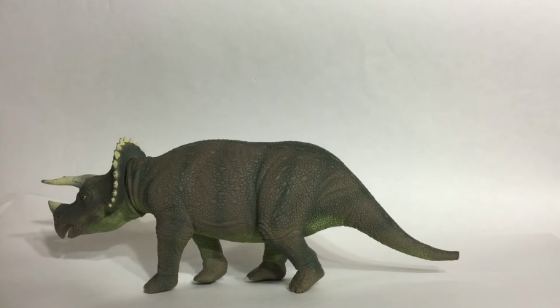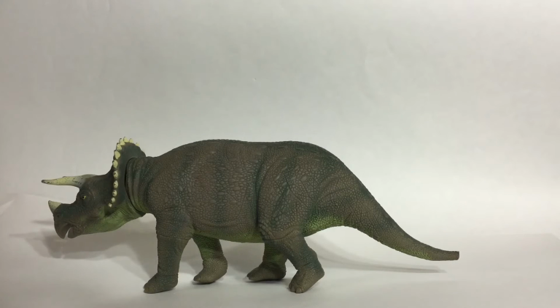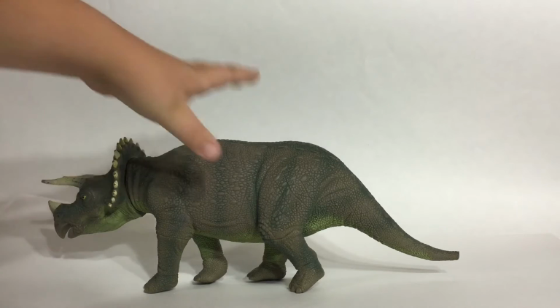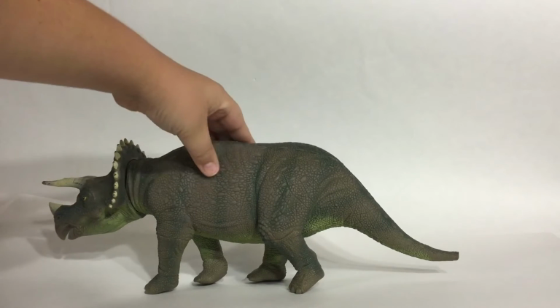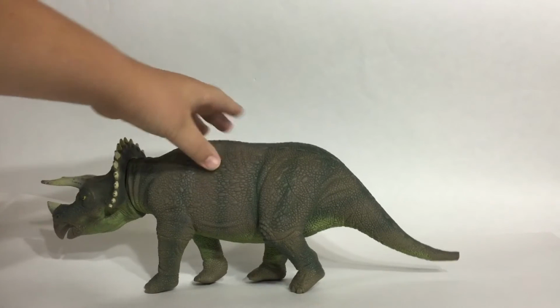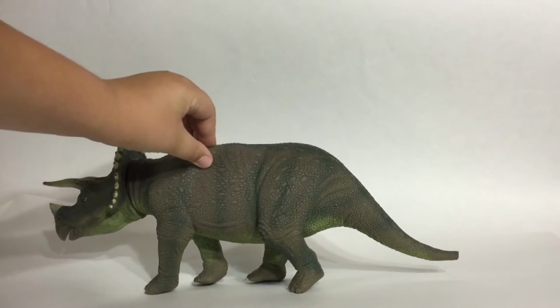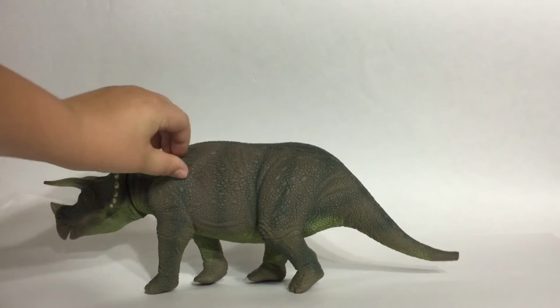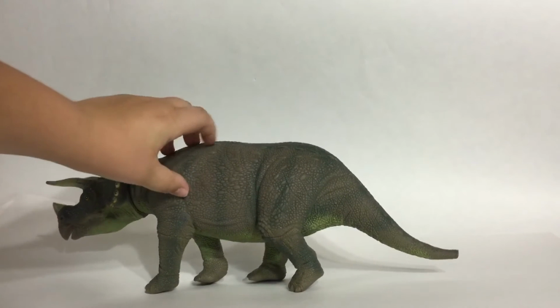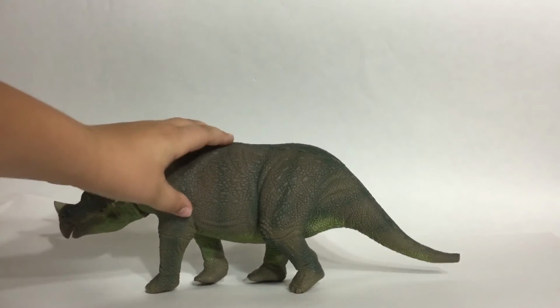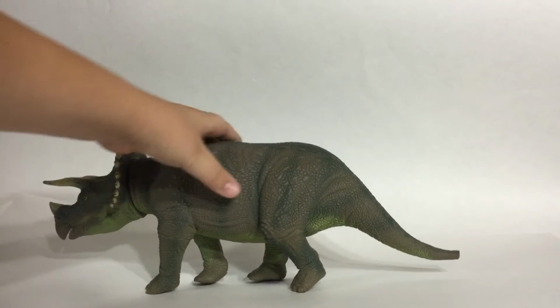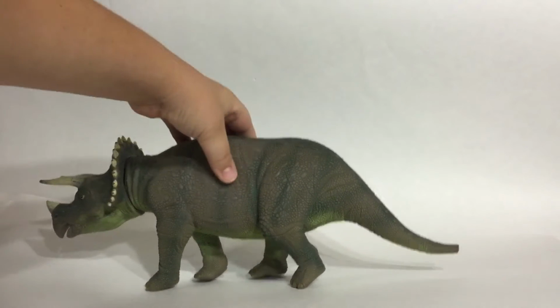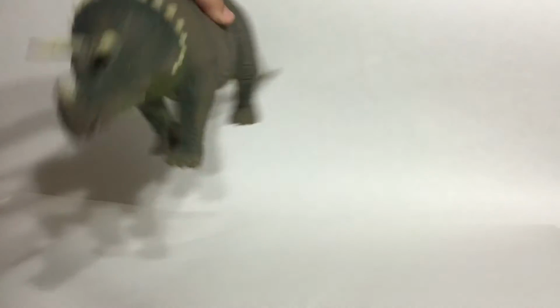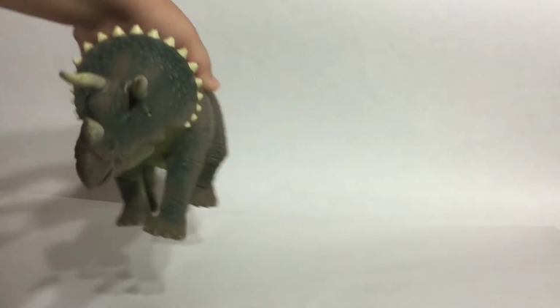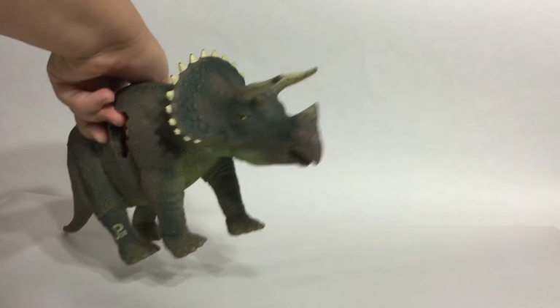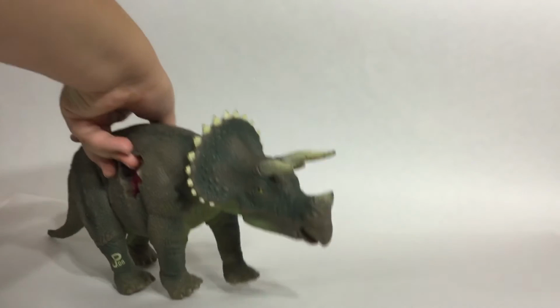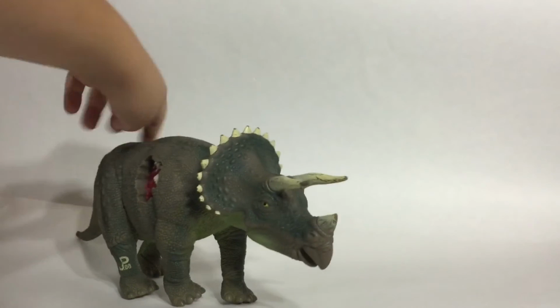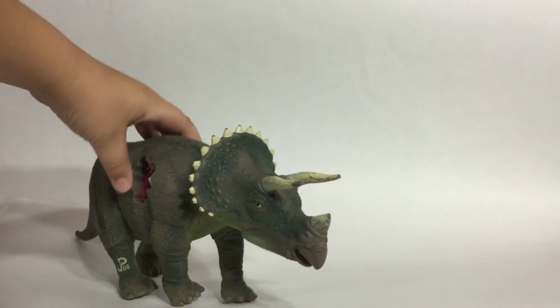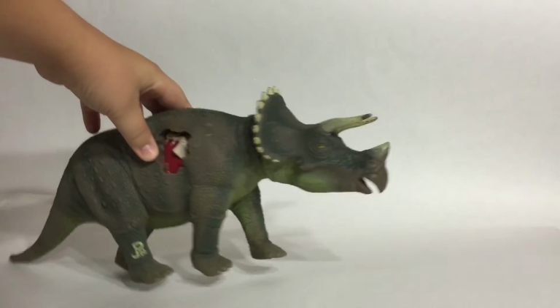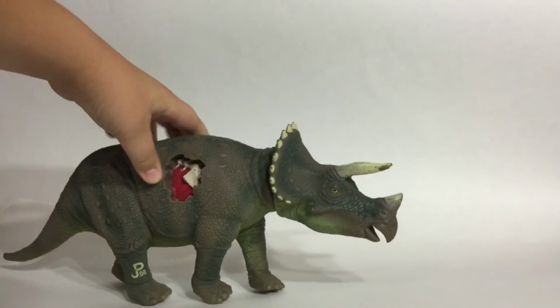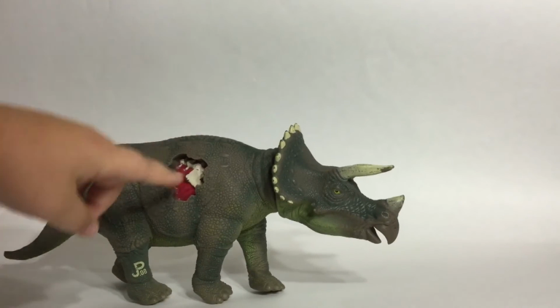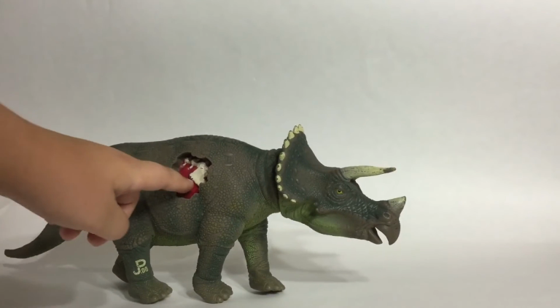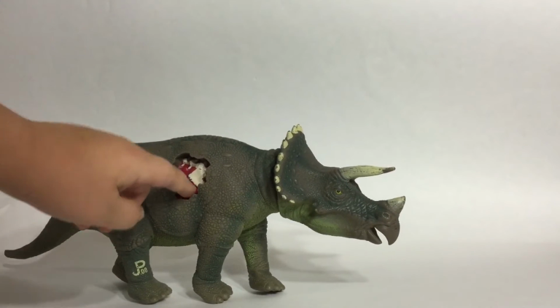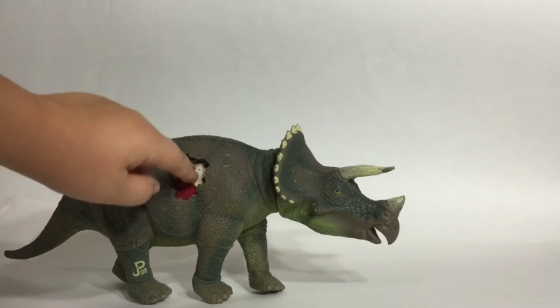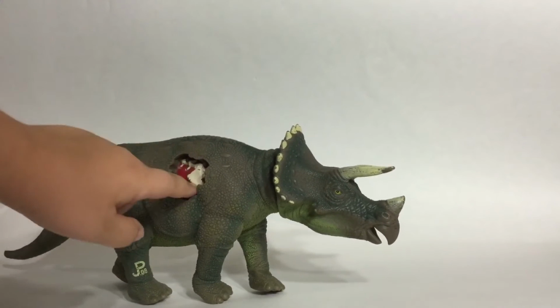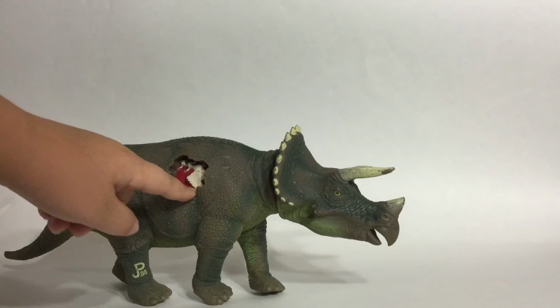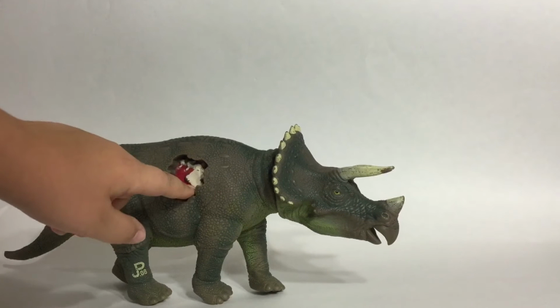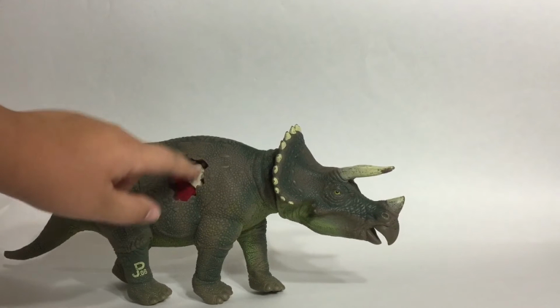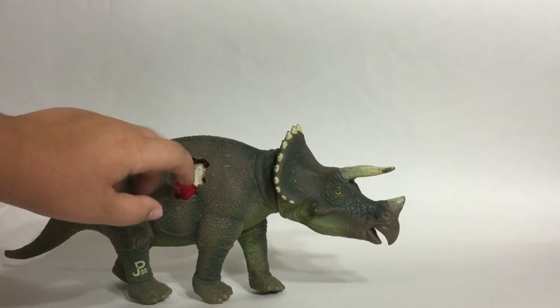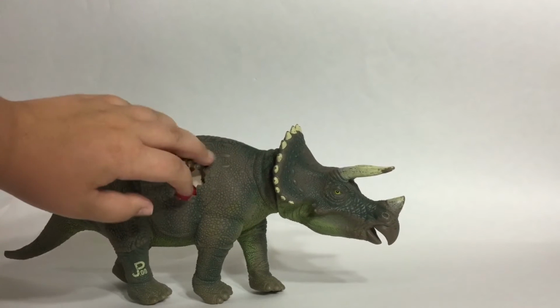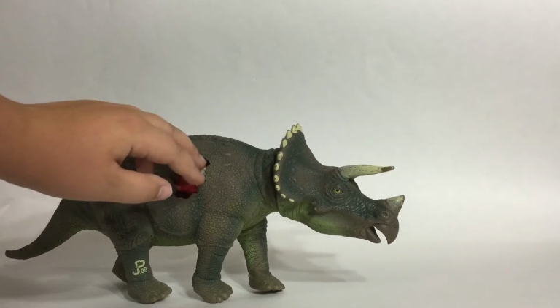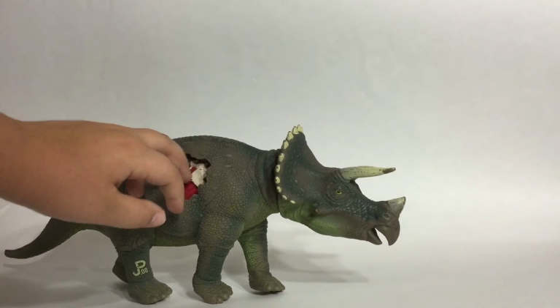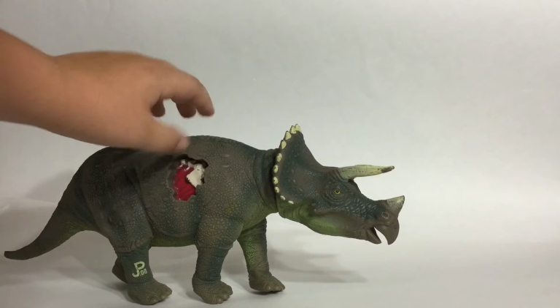This dinosaur features lifelike rubber skin and a dino damage wound, which would come with the skin patch back in the day so that you could cover it.